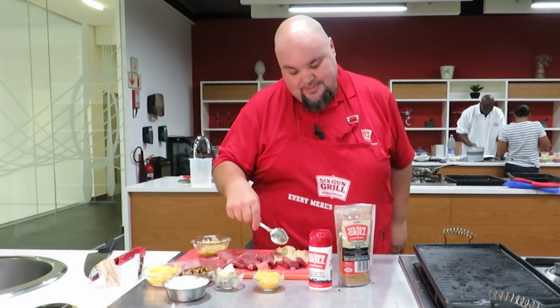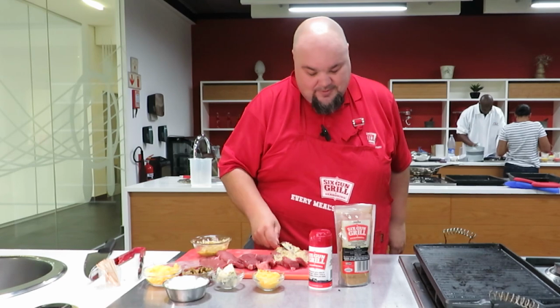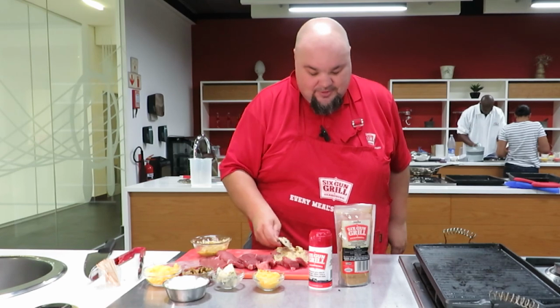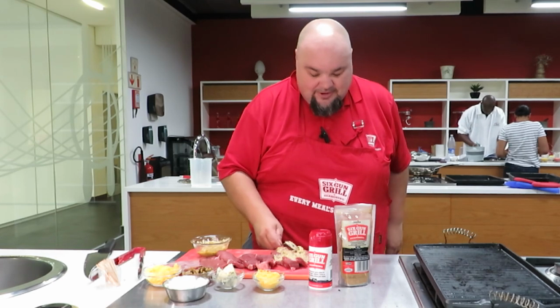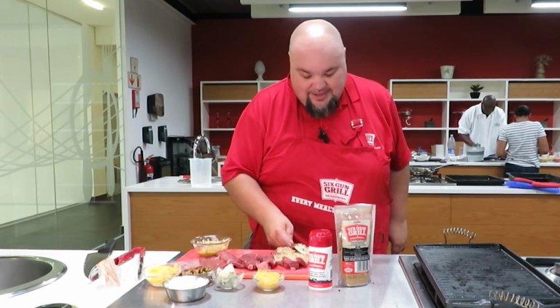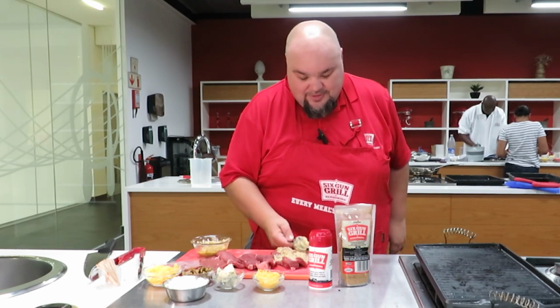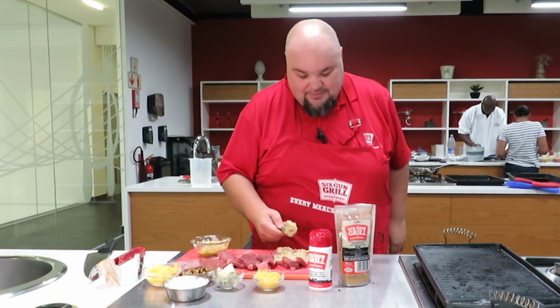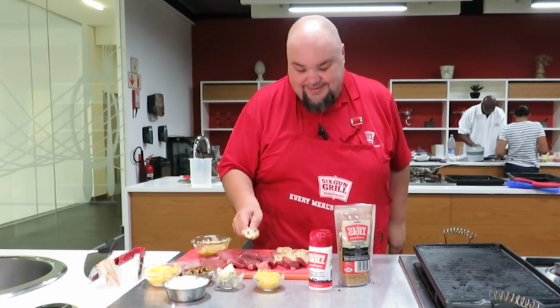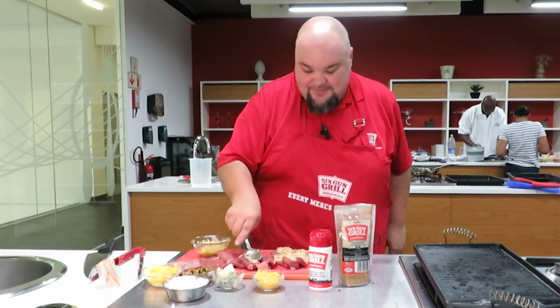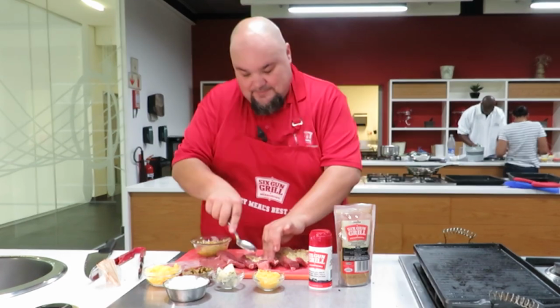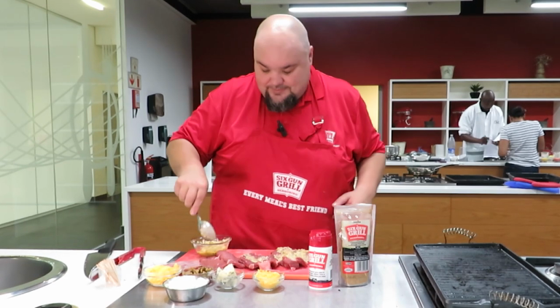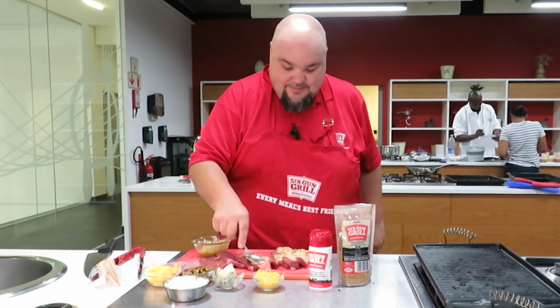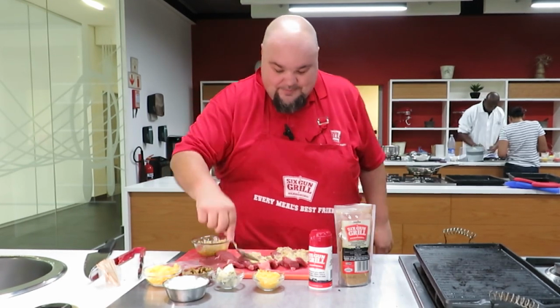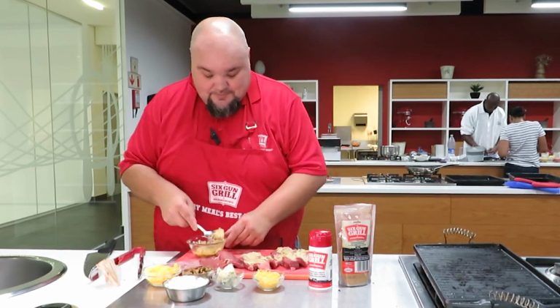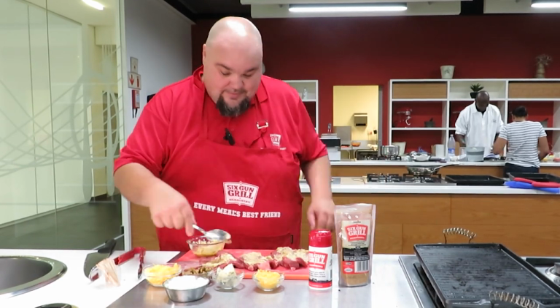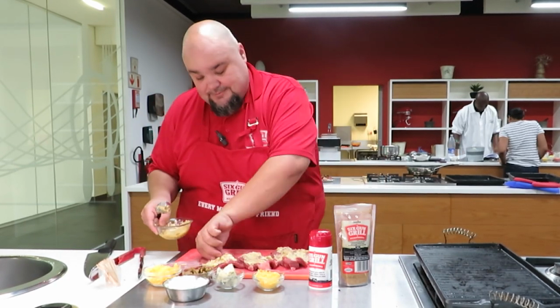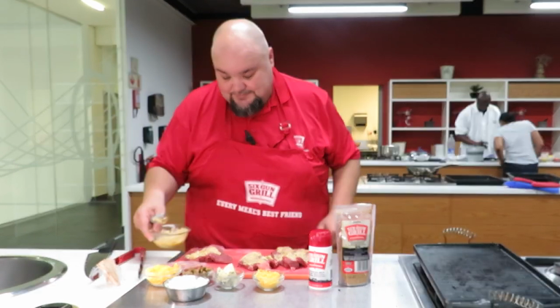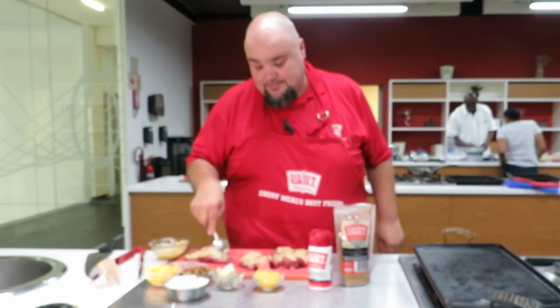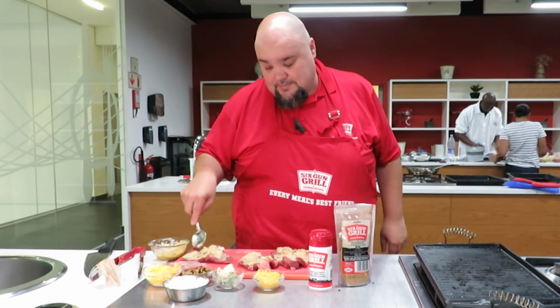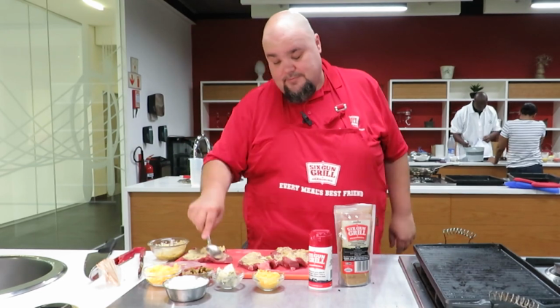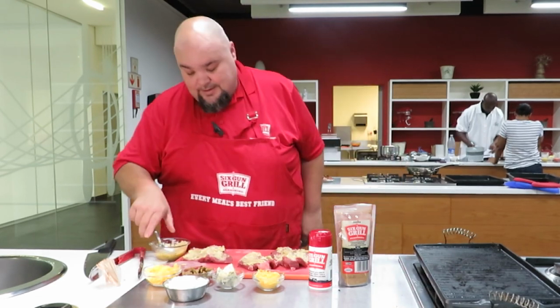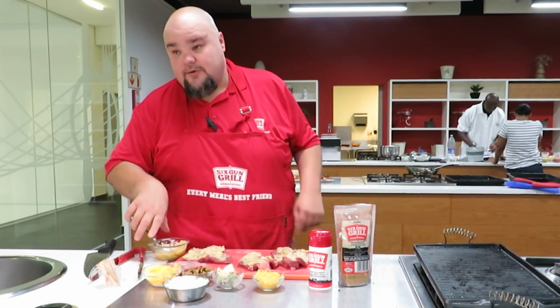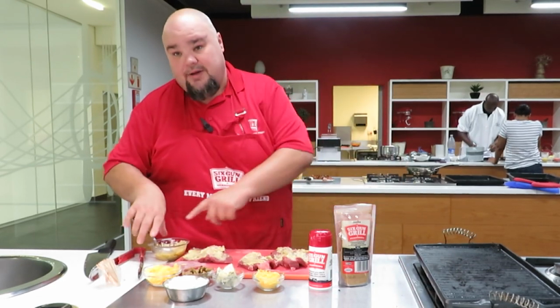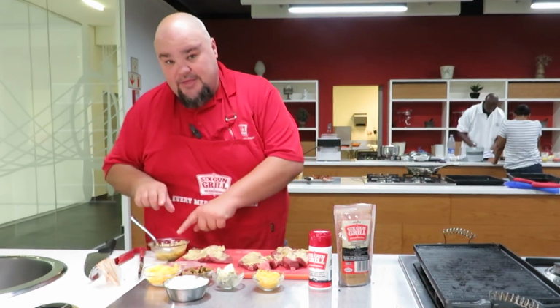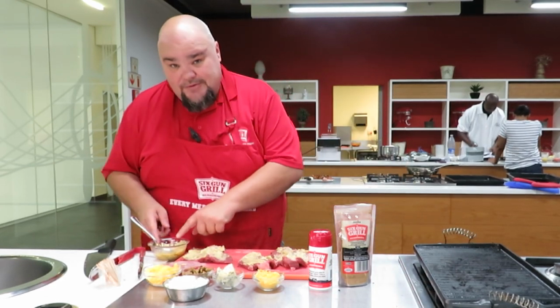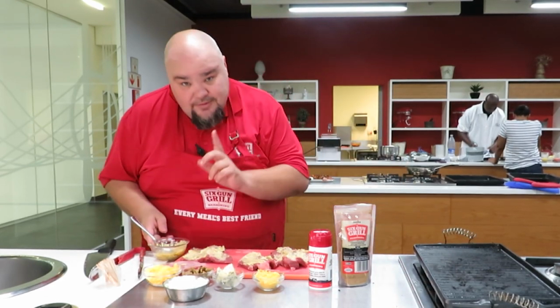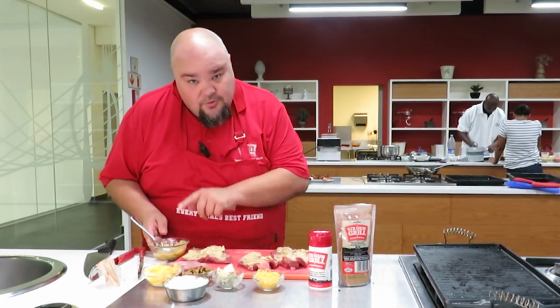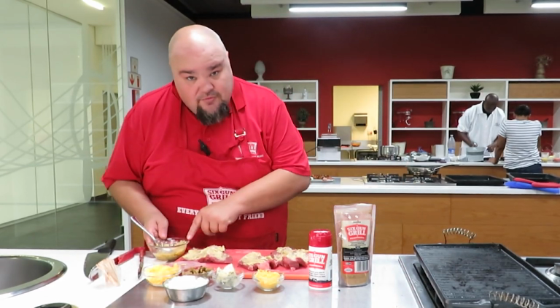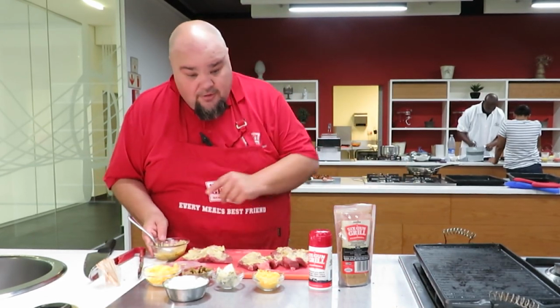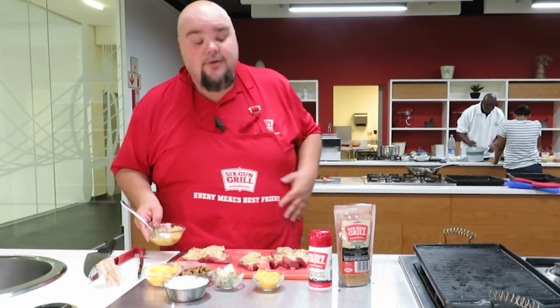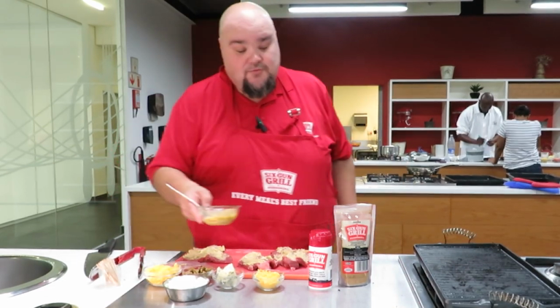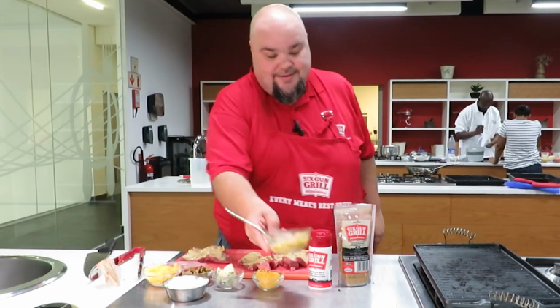We're going to smear our steaks with some of the butter, reminding you to save half for later.